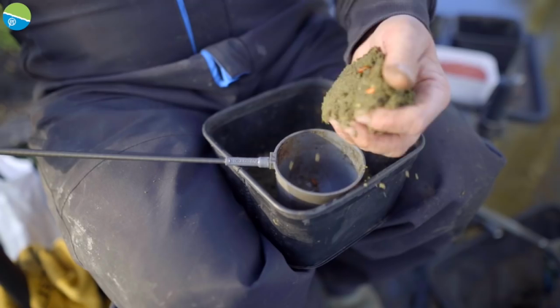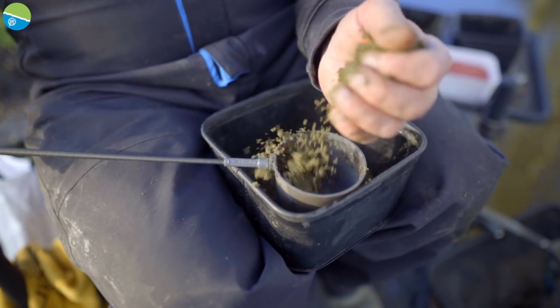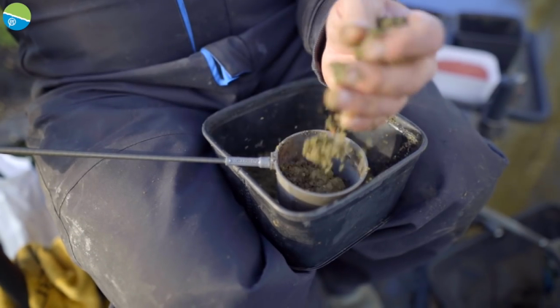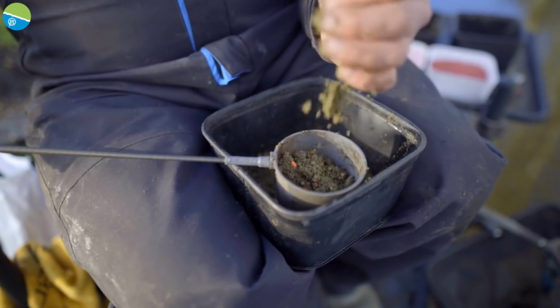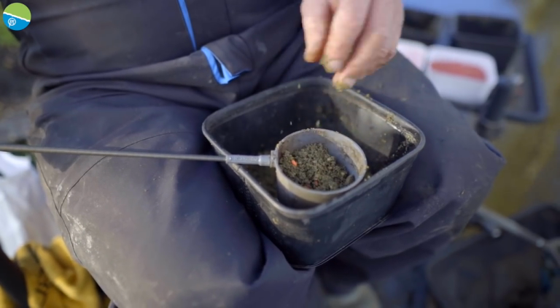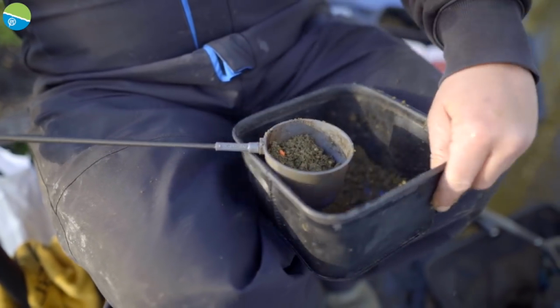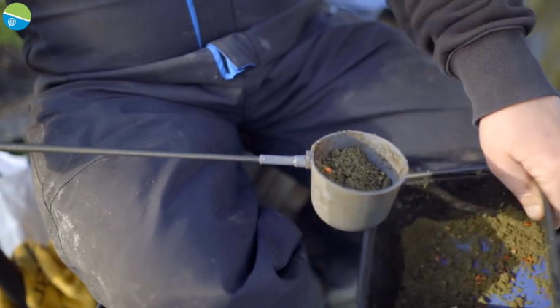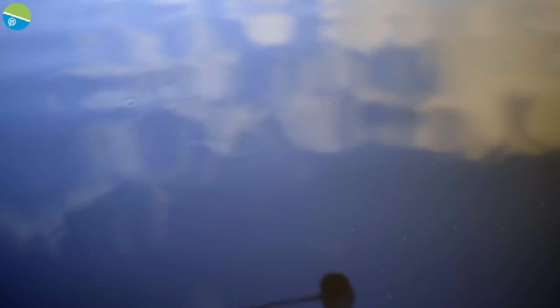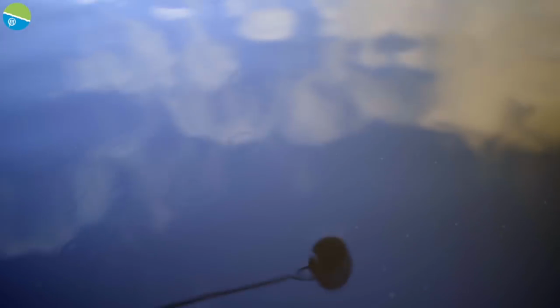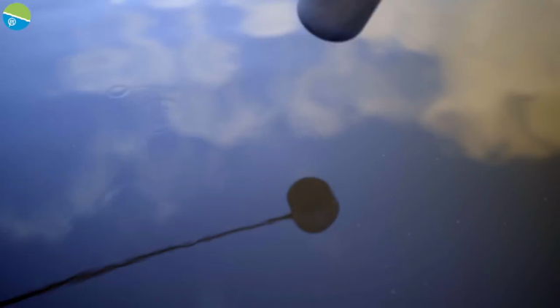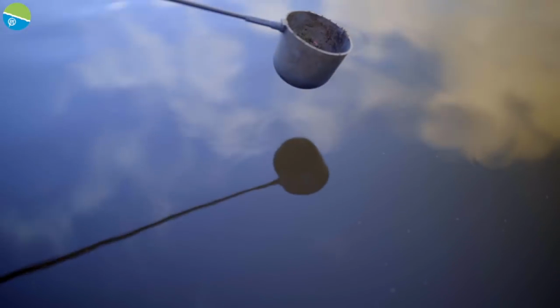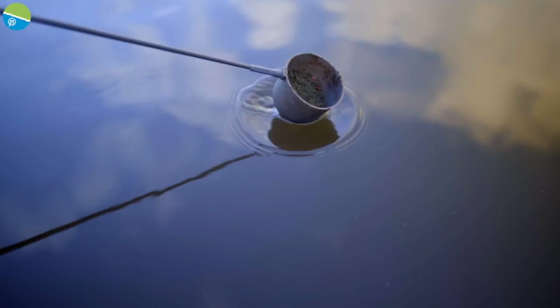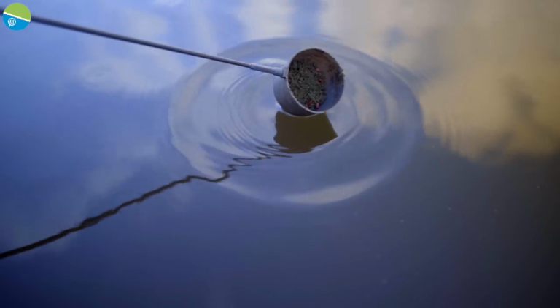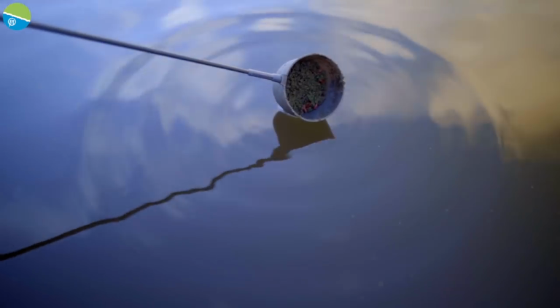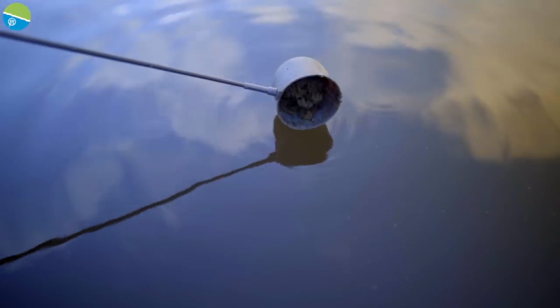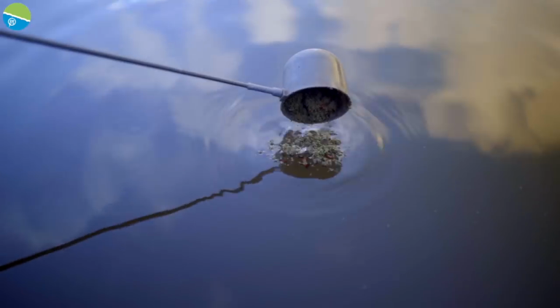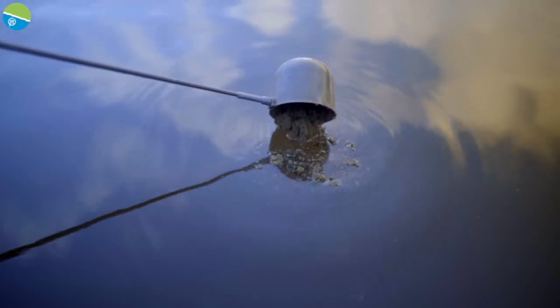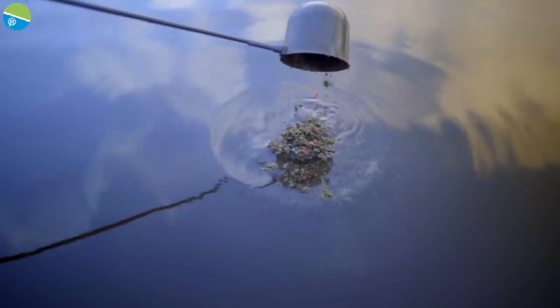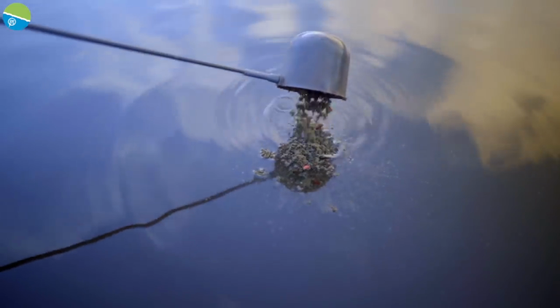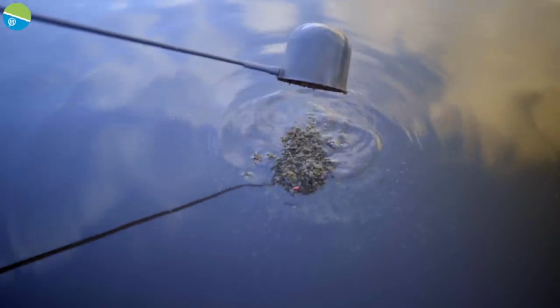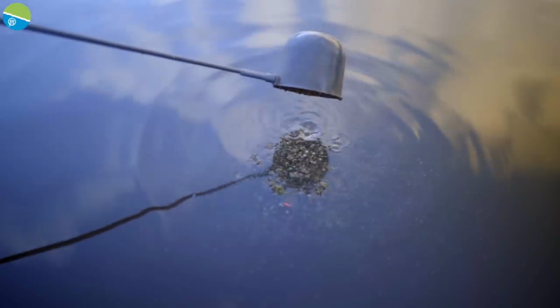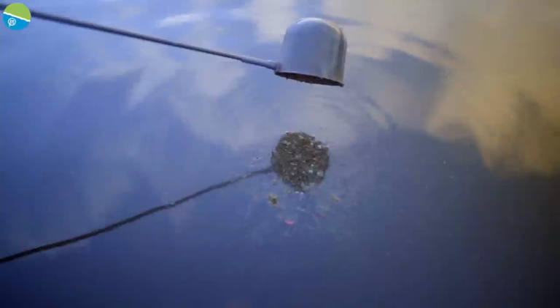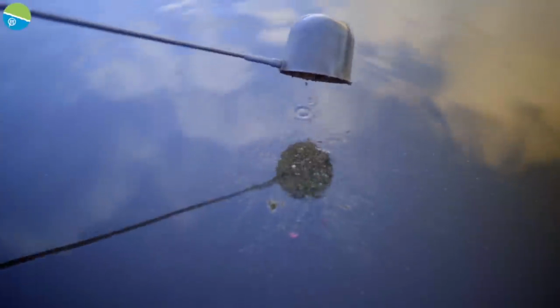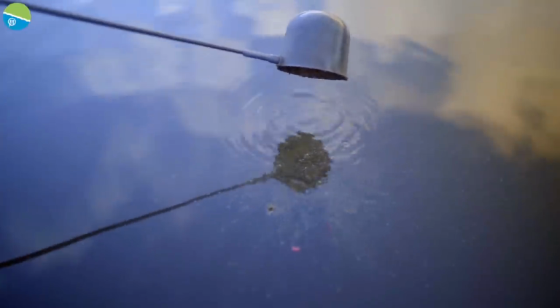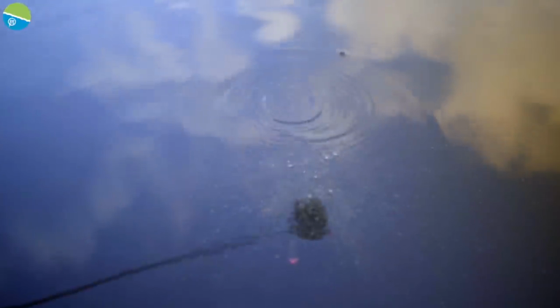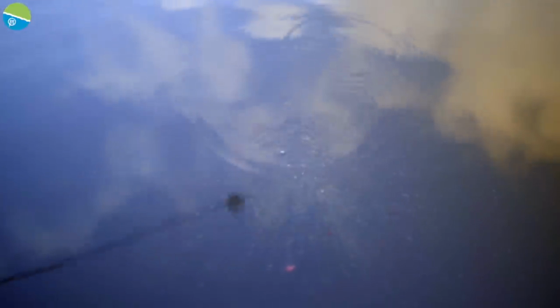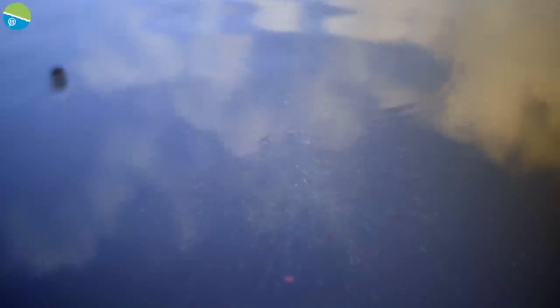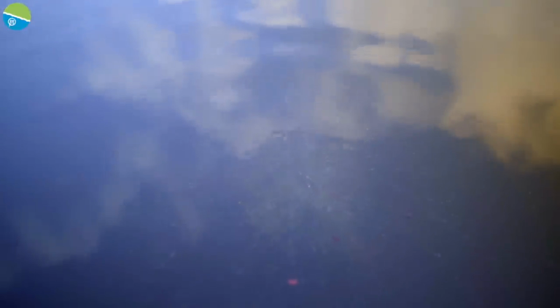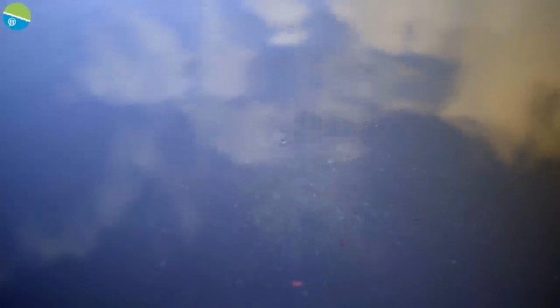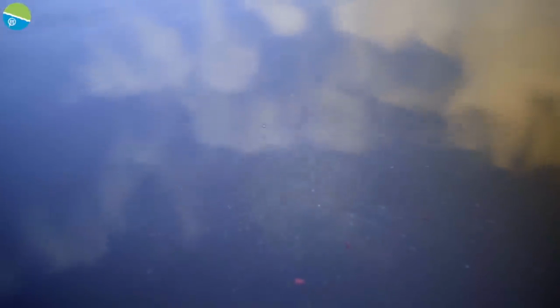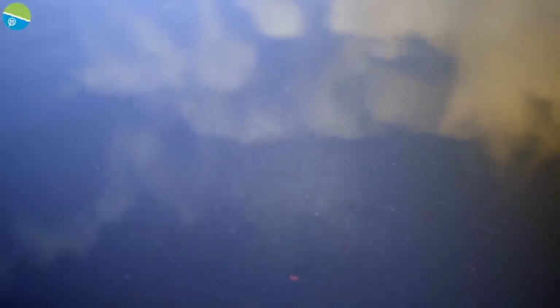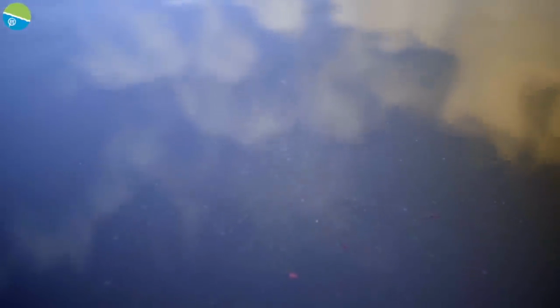On top of the two balls I've put in, I've put a loose cup of groundbait. It's the same groundbait but just not squeezed into a ball, and that is just to give the peg a kind of kickstart. It gives it a bit of attraction going down through the peg, so I'll hopefully draw some fish into it.